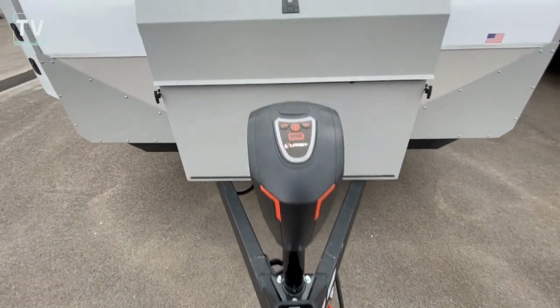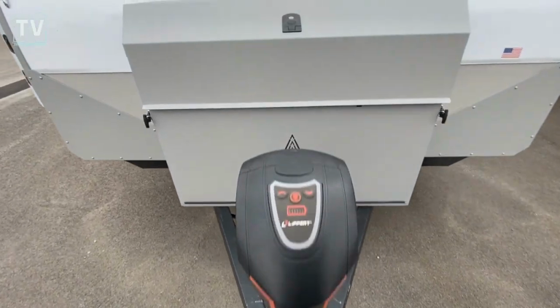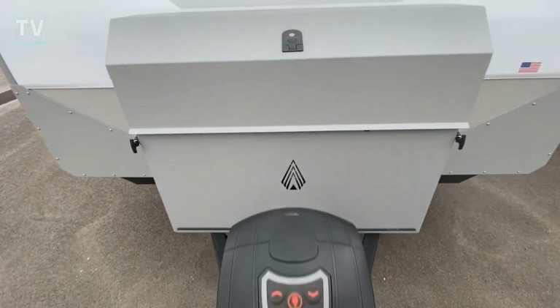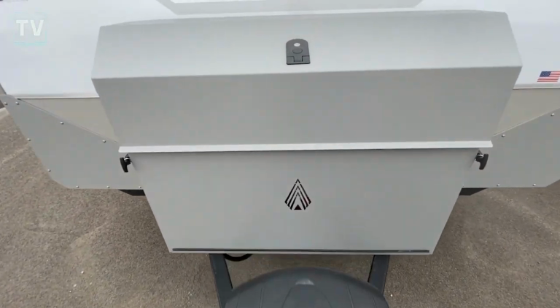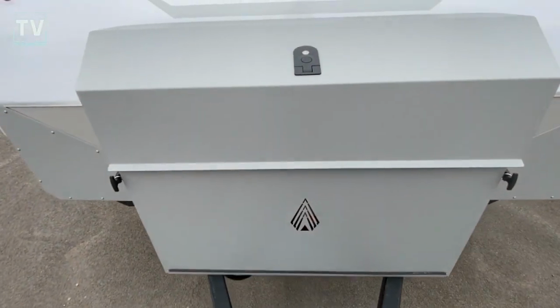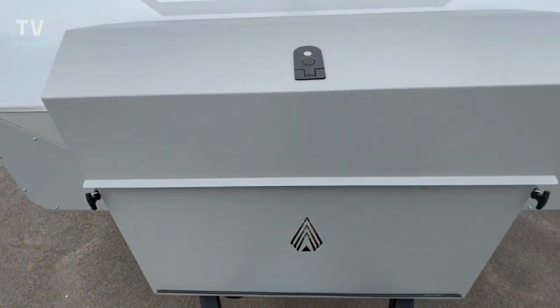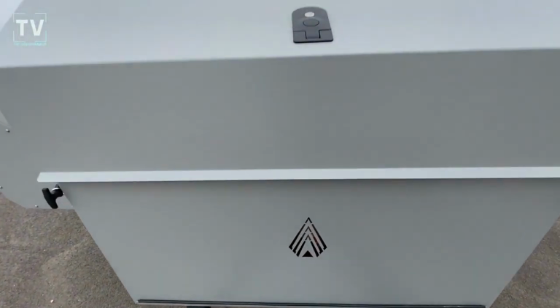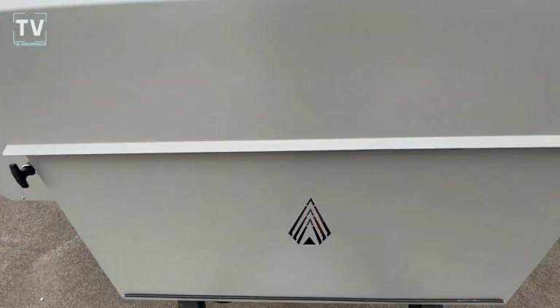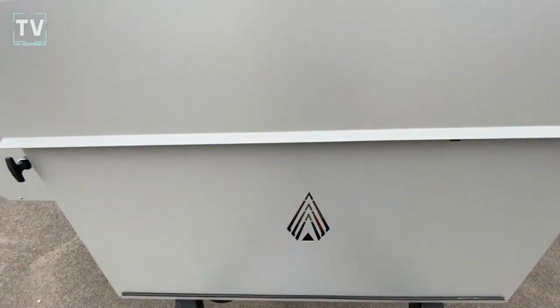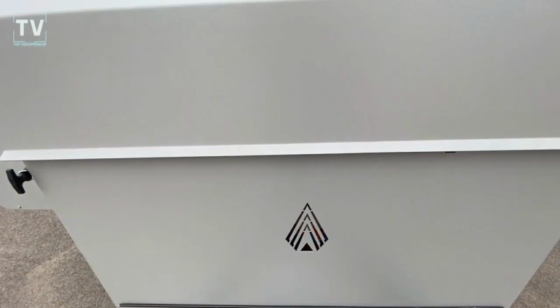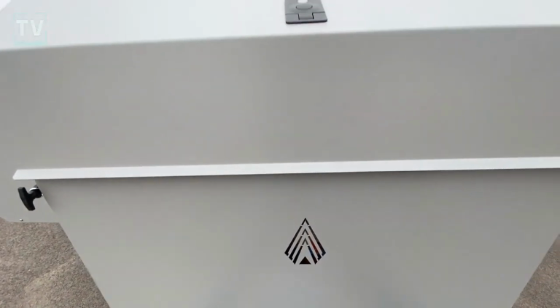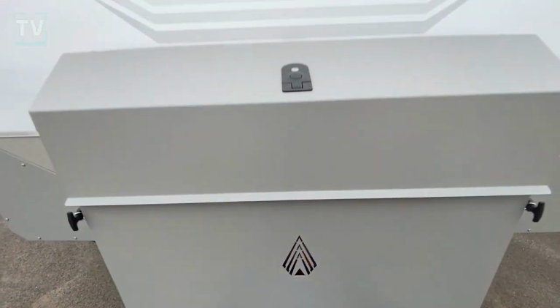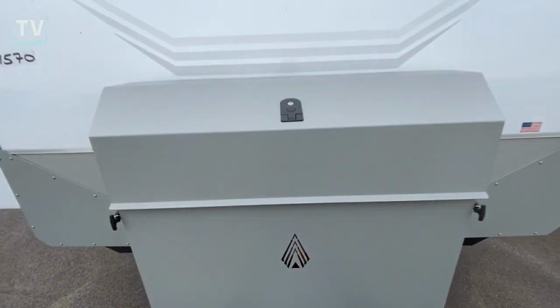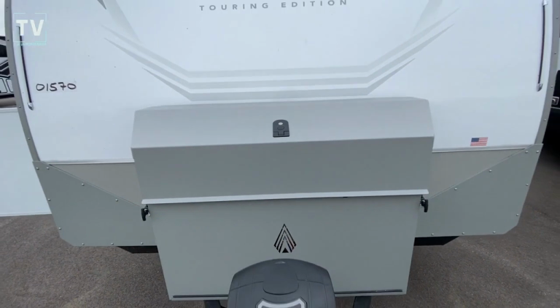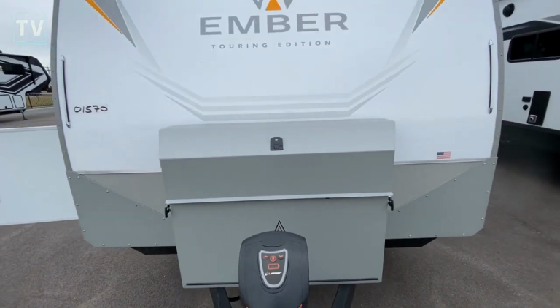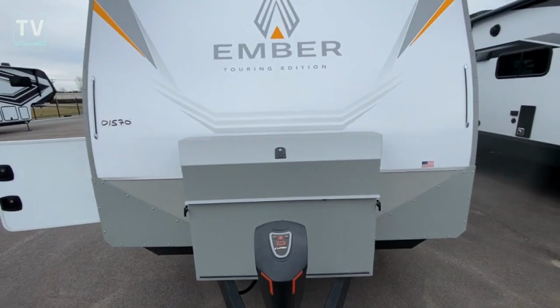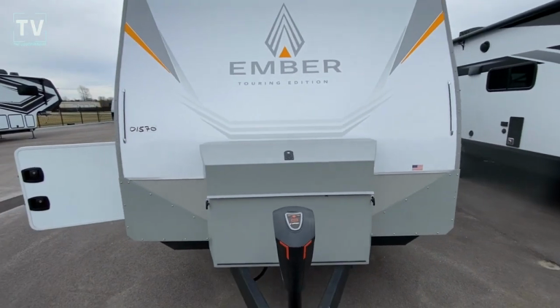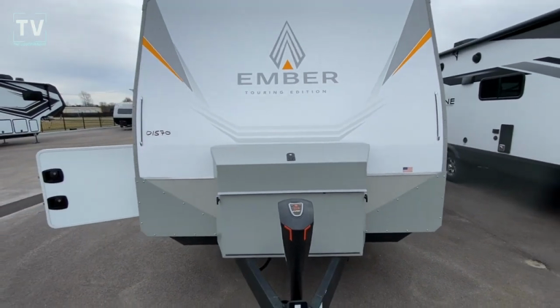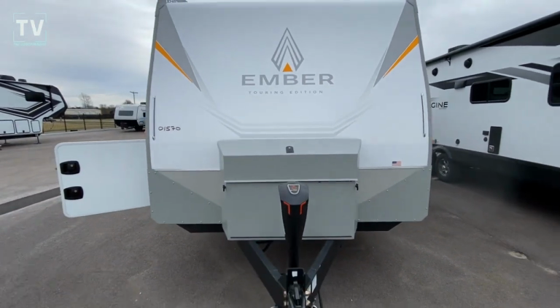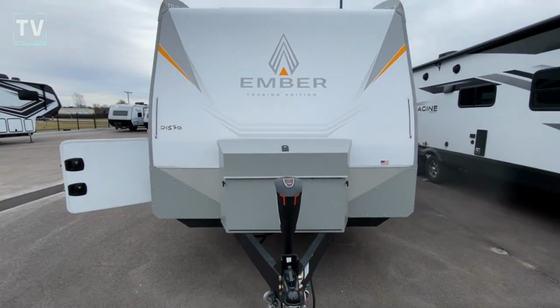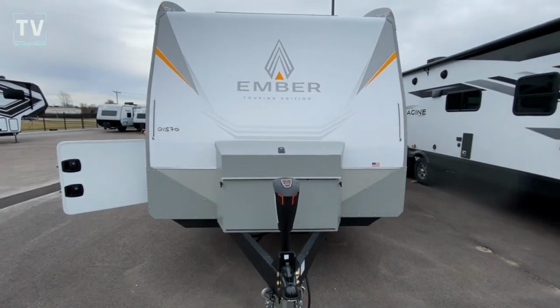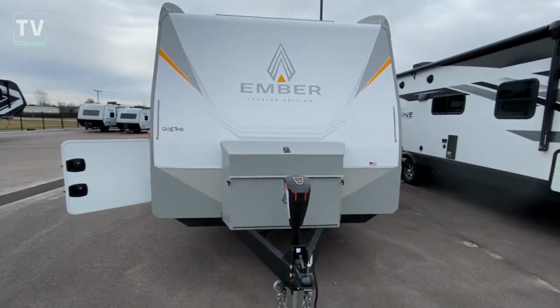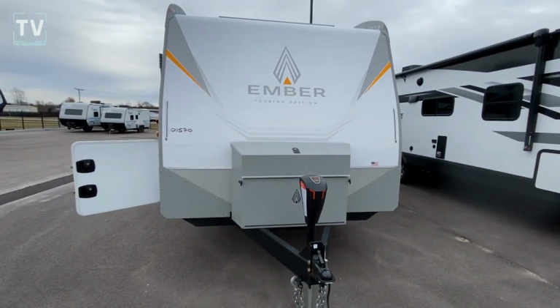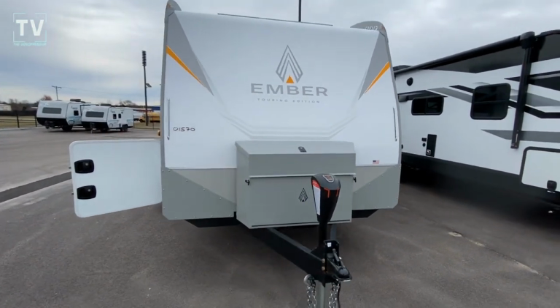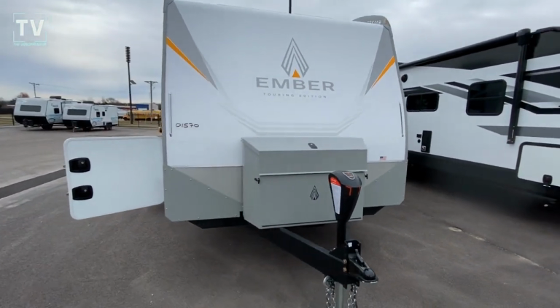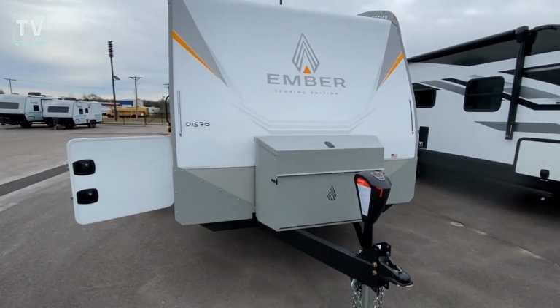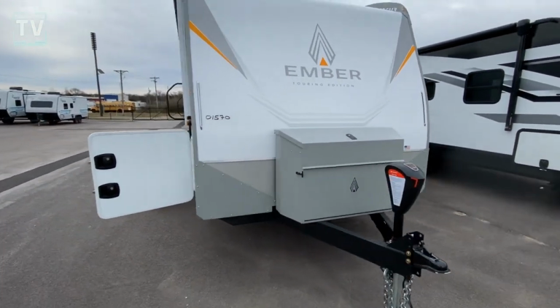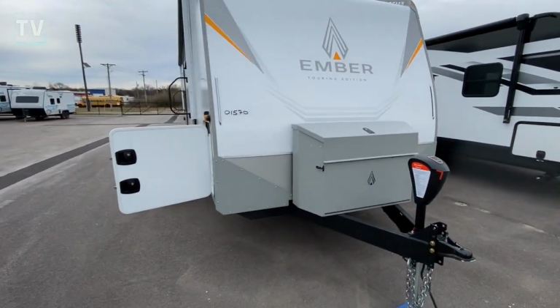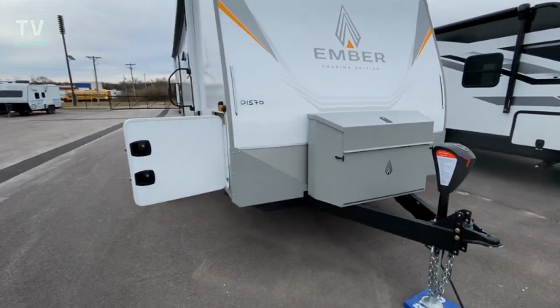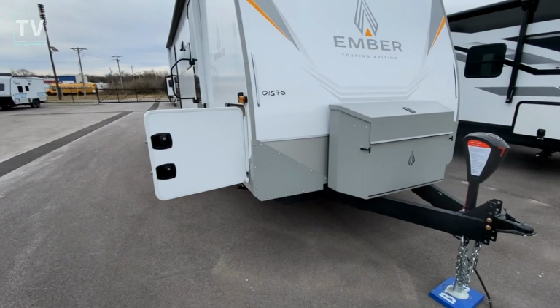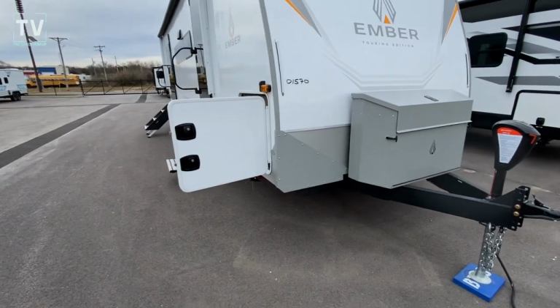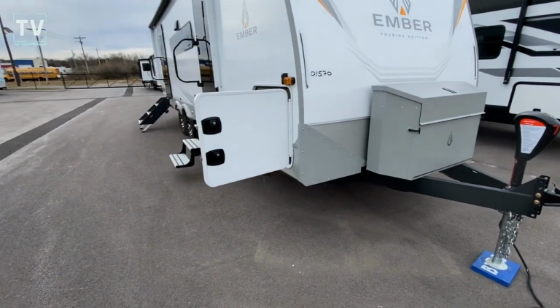Hey, it's Tom Gallaher, The Videopreneur, and today we're at Bill Thomas Camper in Wentzville, Missouri, and we're shooting a 2023 Ember Touring Edition.